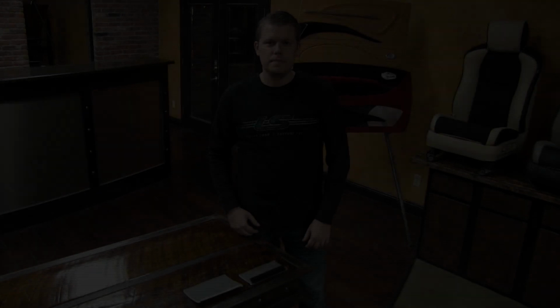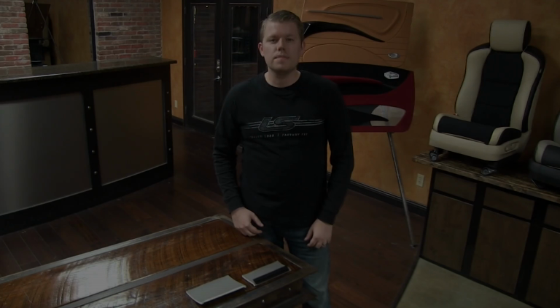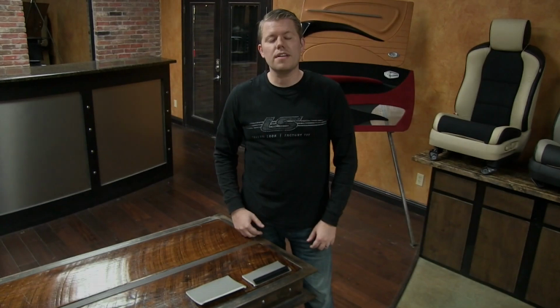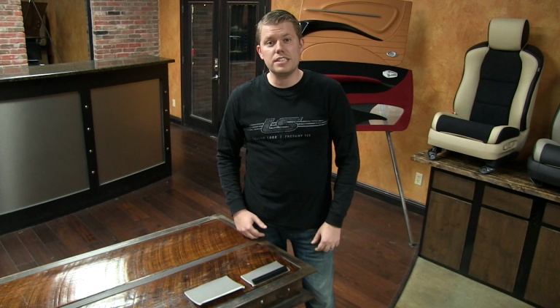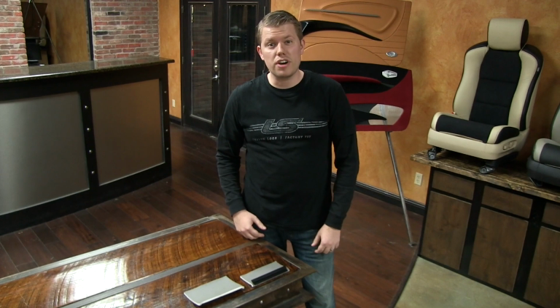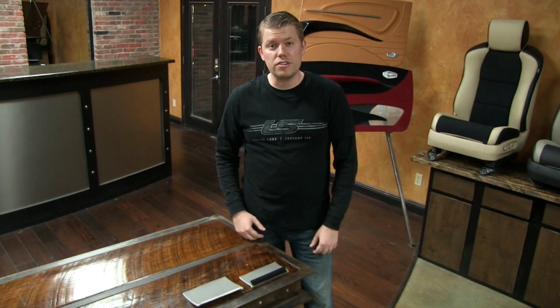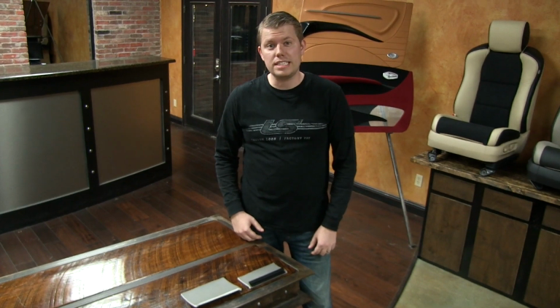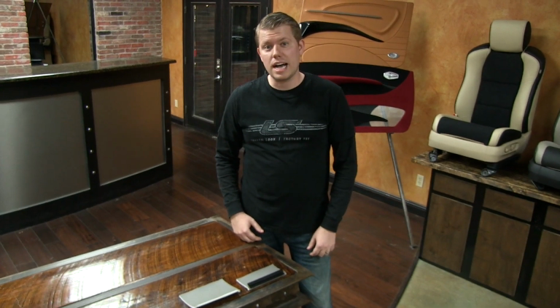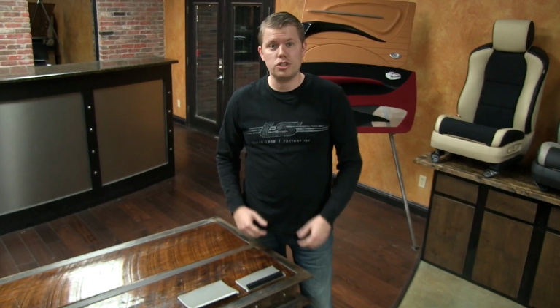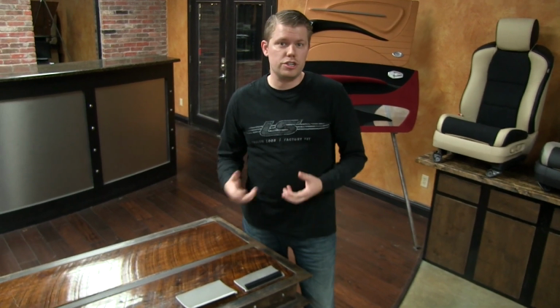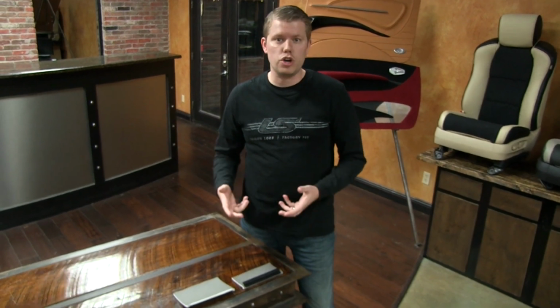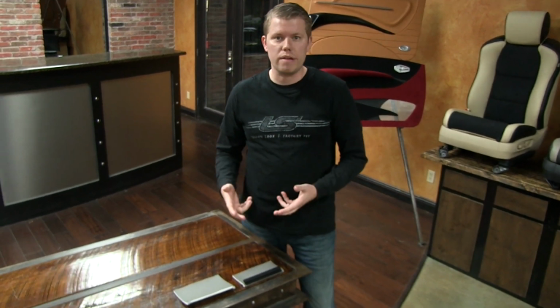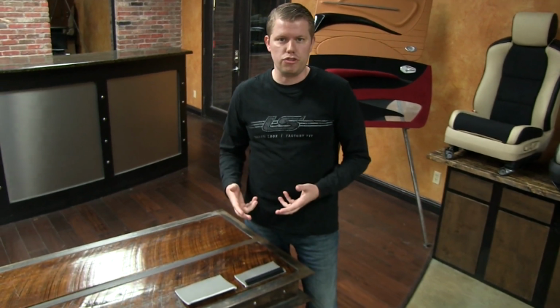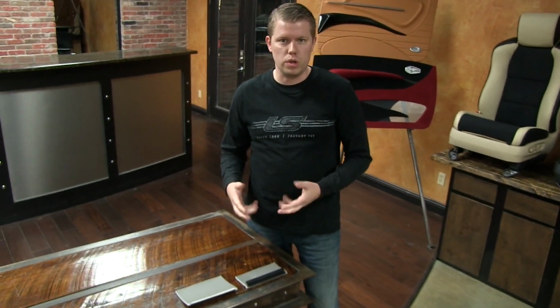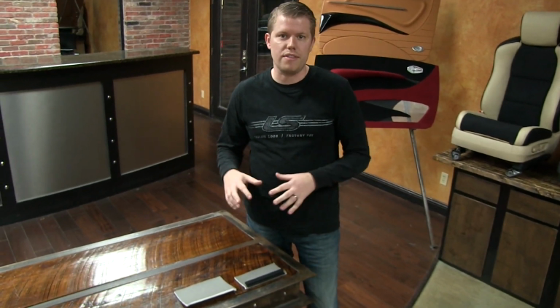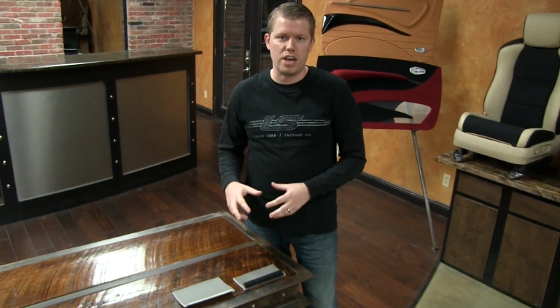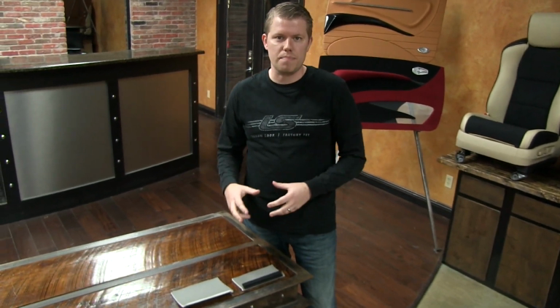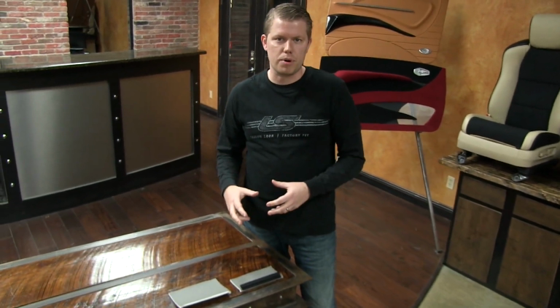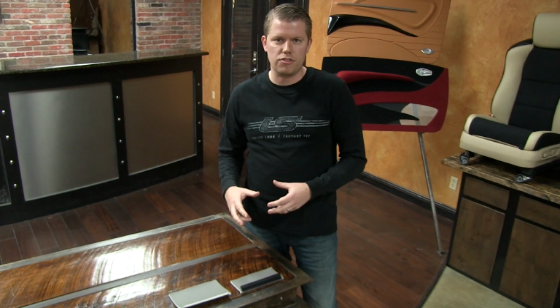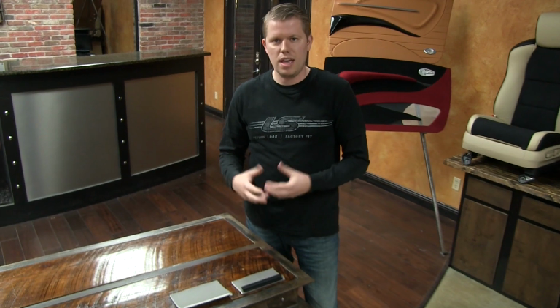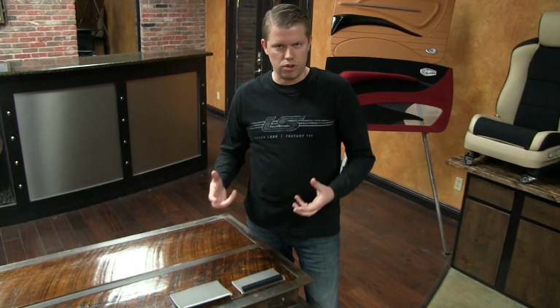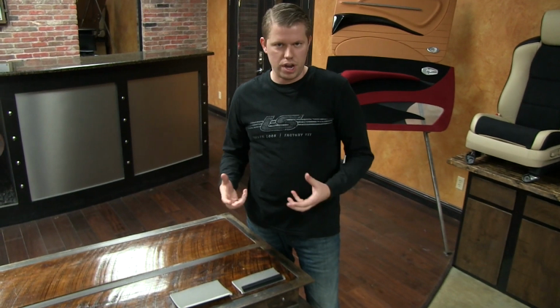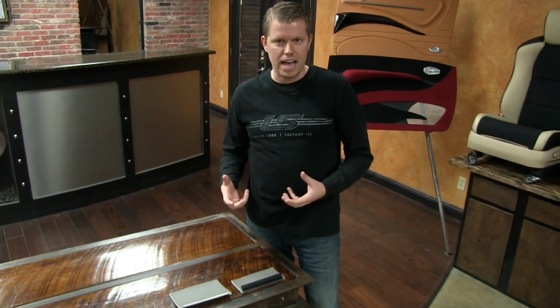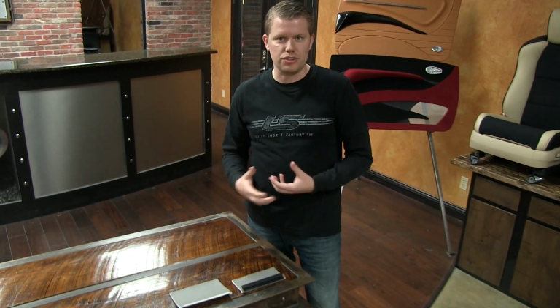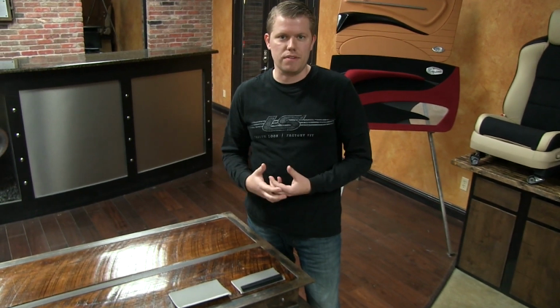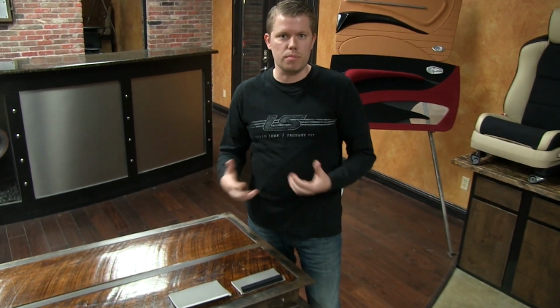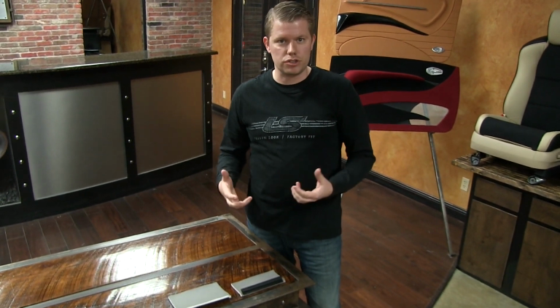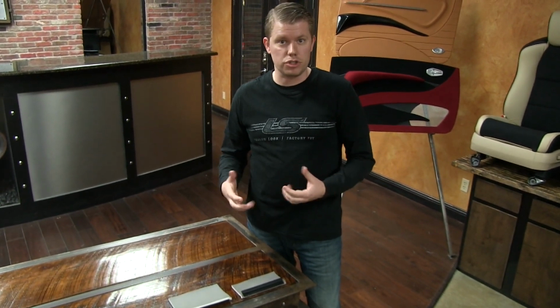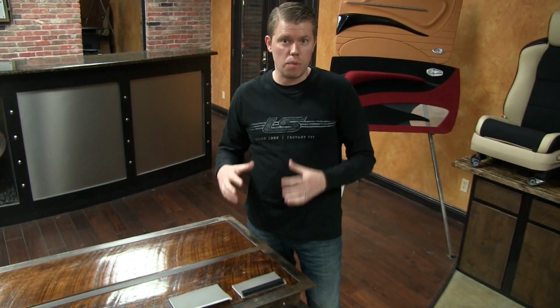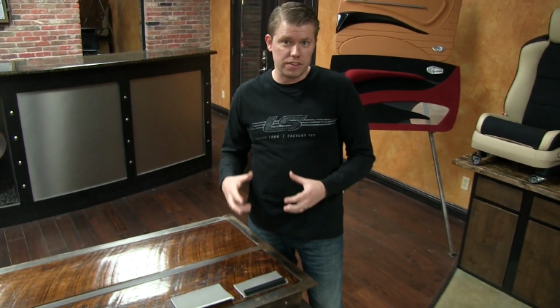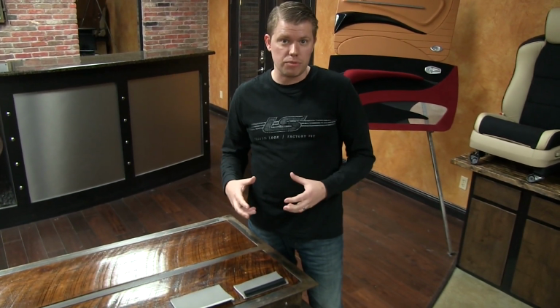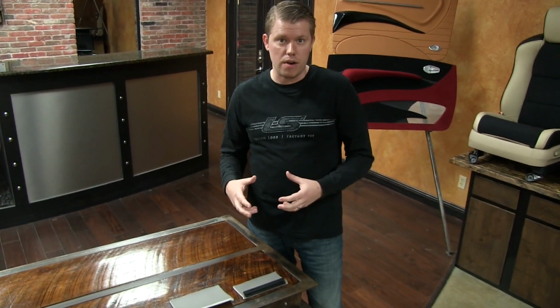Hey Larry, Tim over at LeatherSeats.com. Just wanted to show you a quick visual on how the J-Clip operates. I know it's really hard to actually give a verbal description, so hopefully this helps you out.